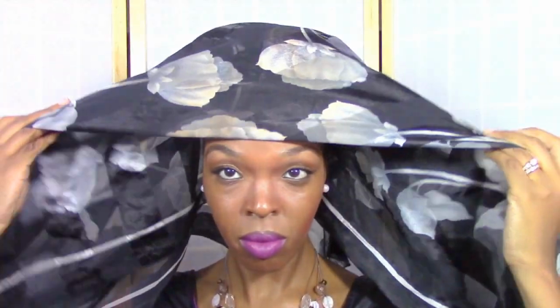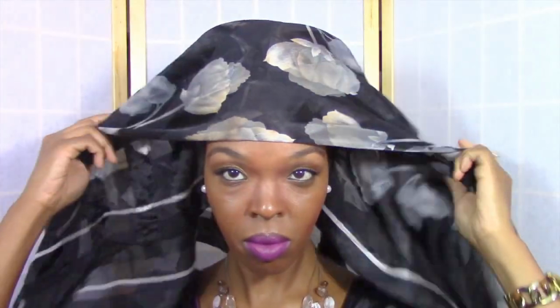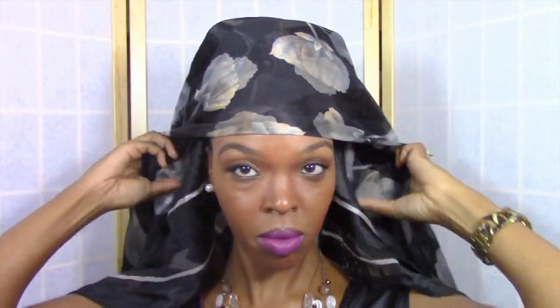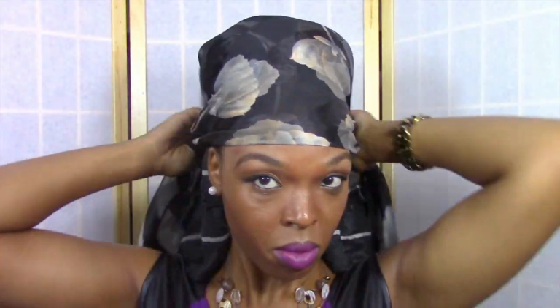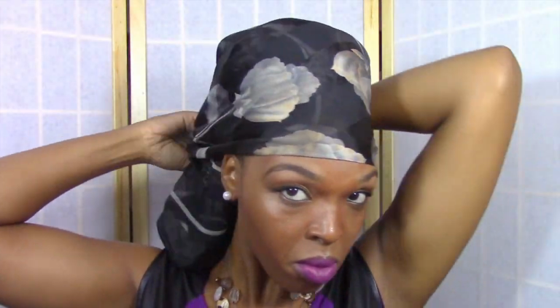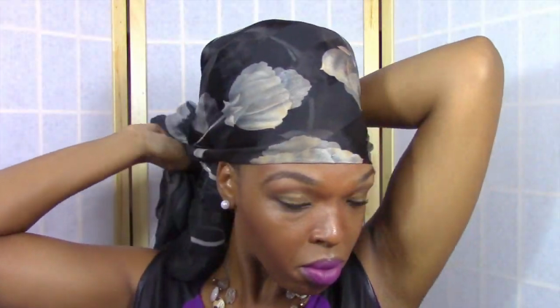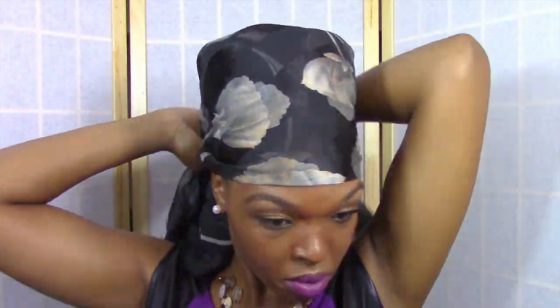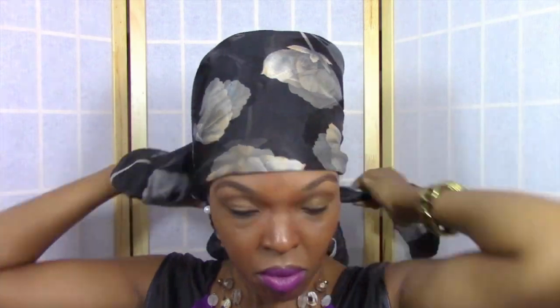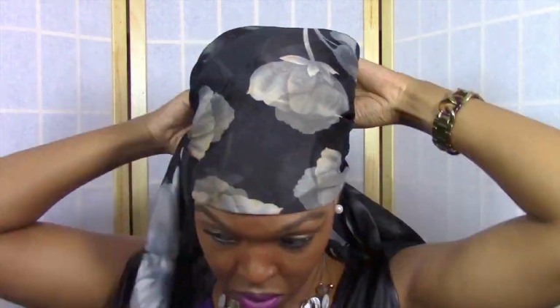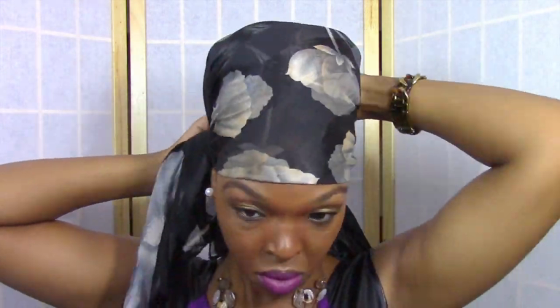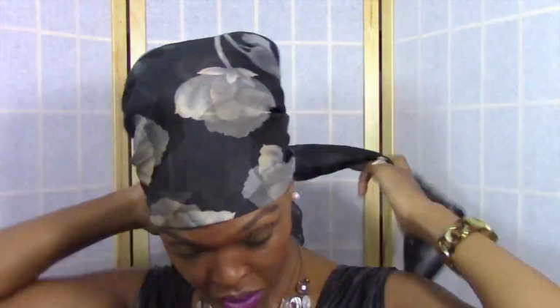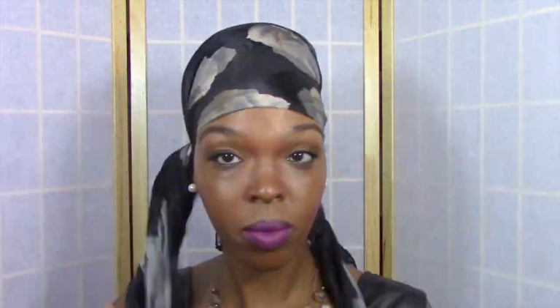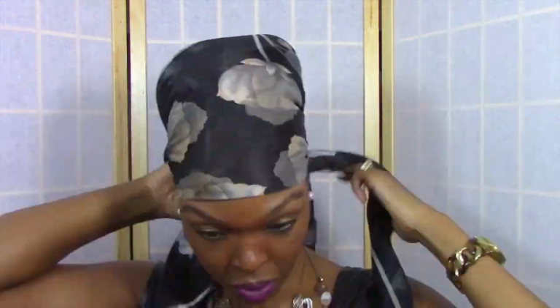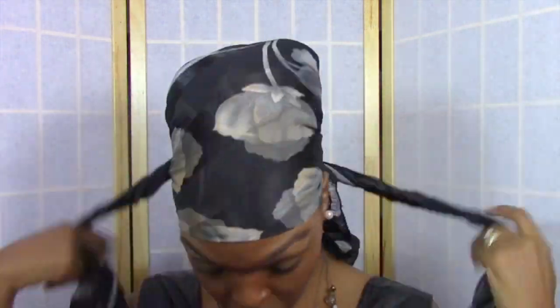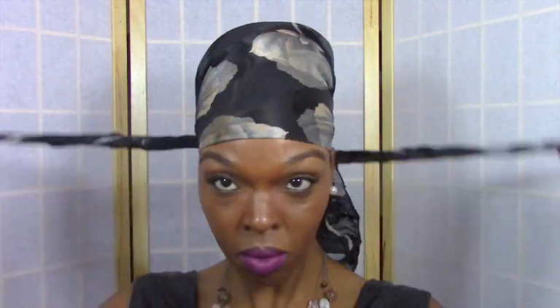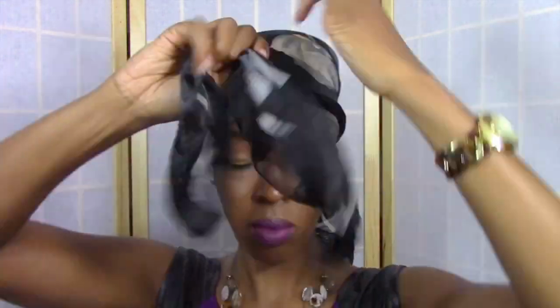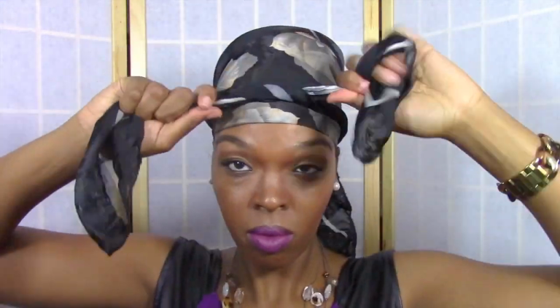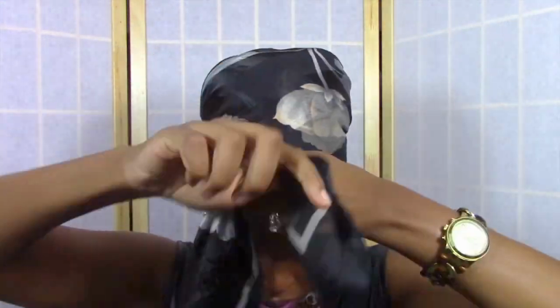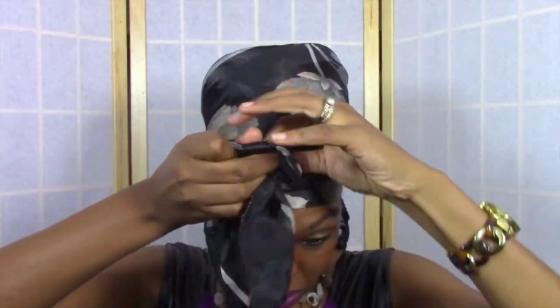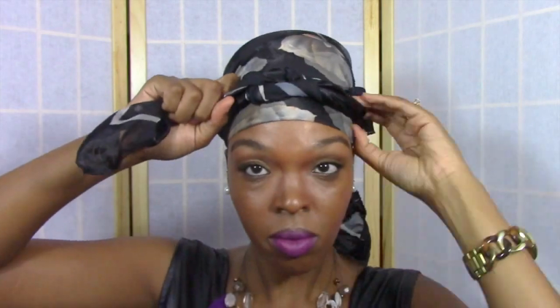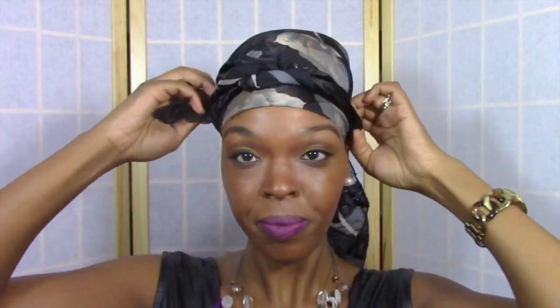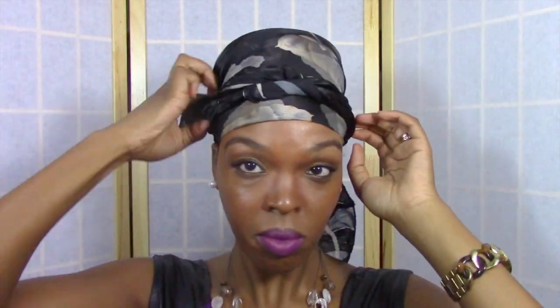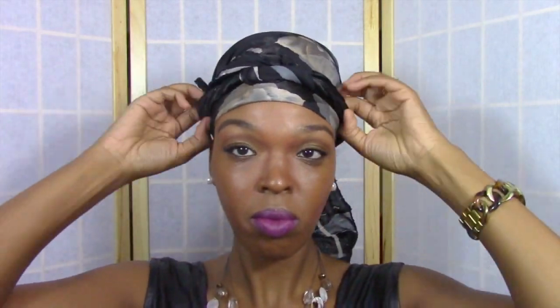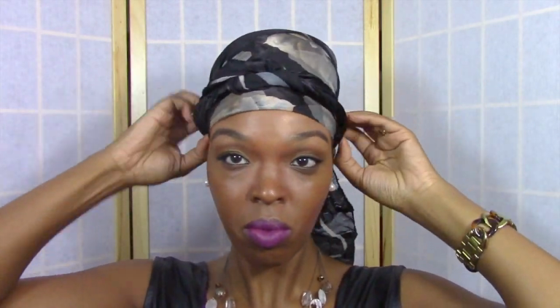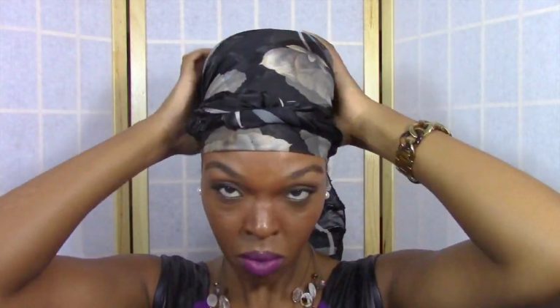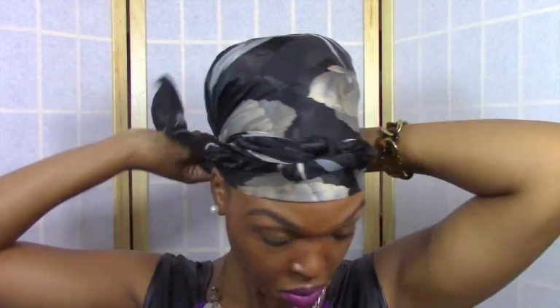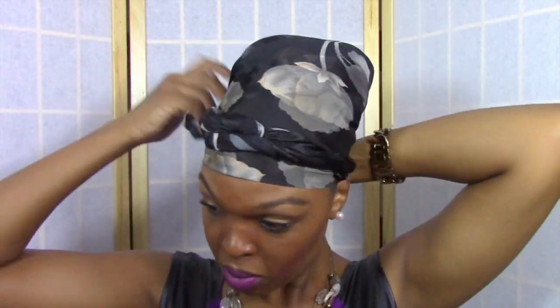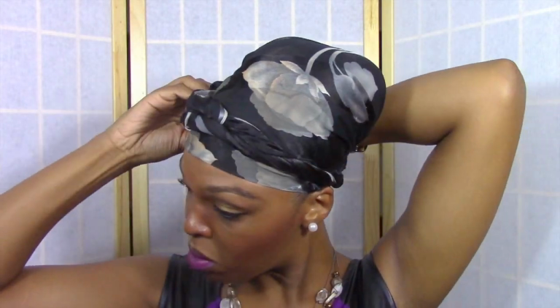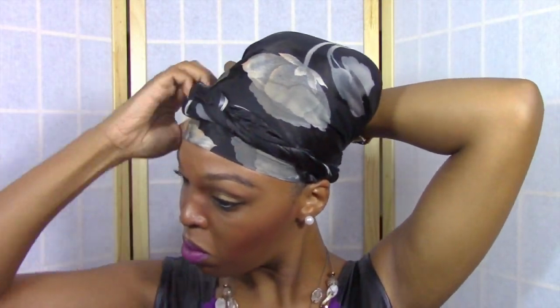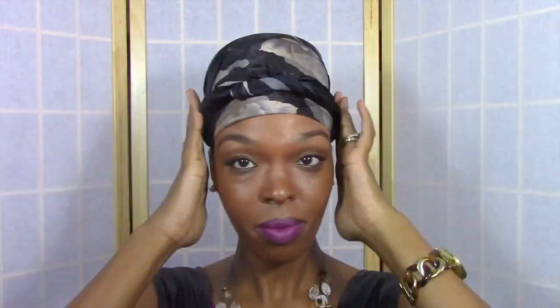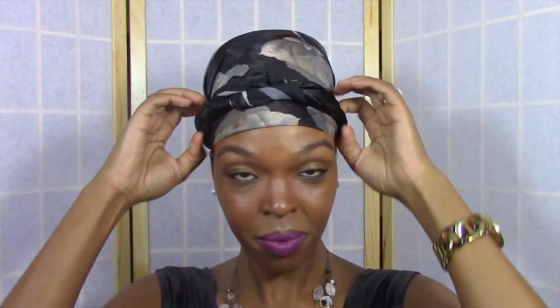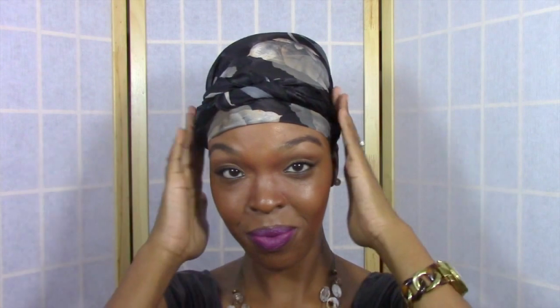At night I literally just put a scarf on my head very loosely at the top so it's not weighing the bun down, but I just tie it up and I go to bed. And I can really rock this for probably a week without having to do too many touch-ups.